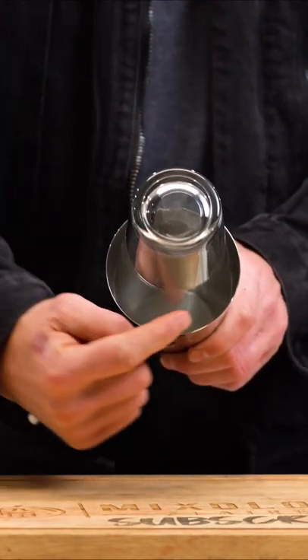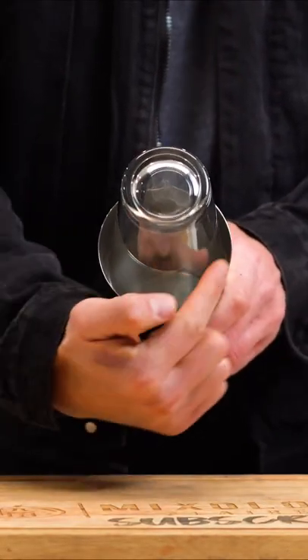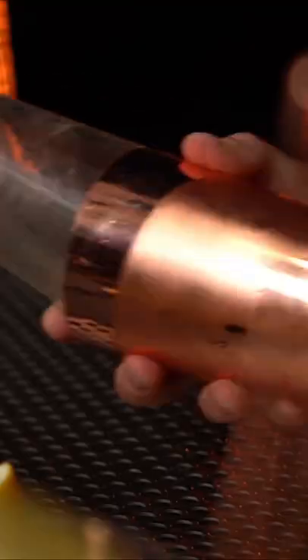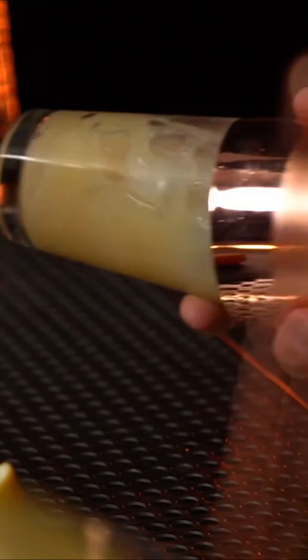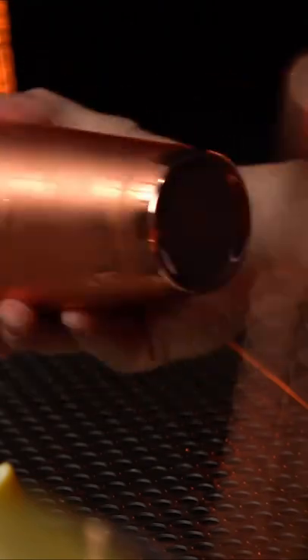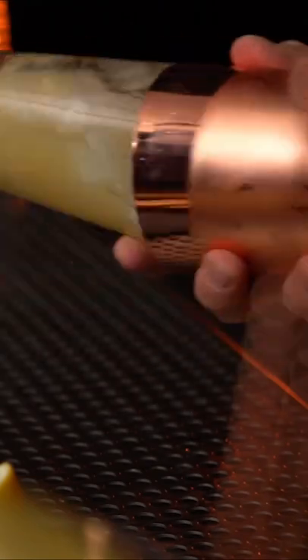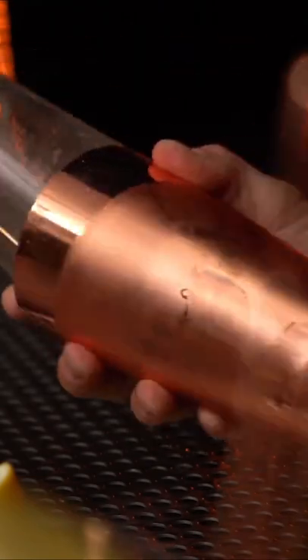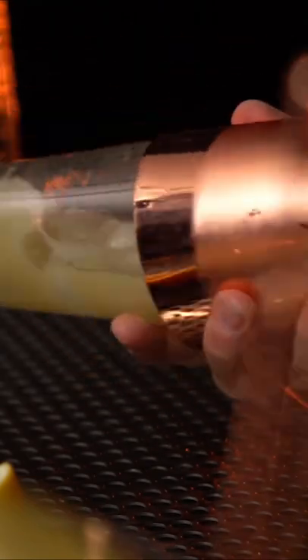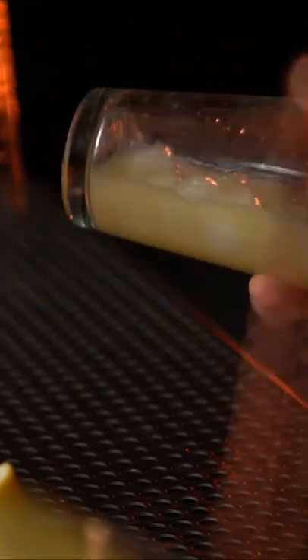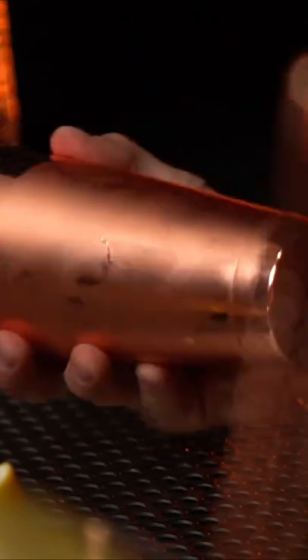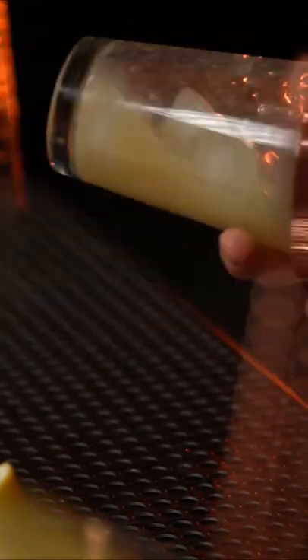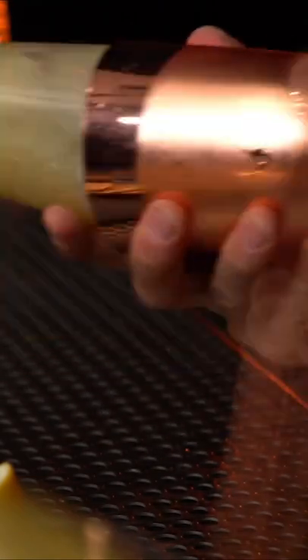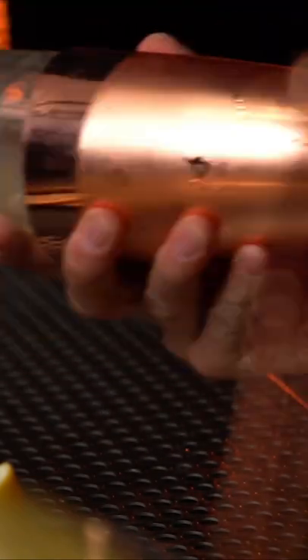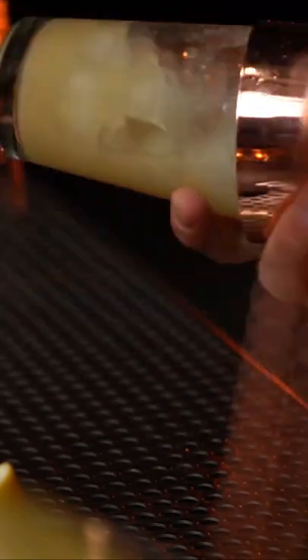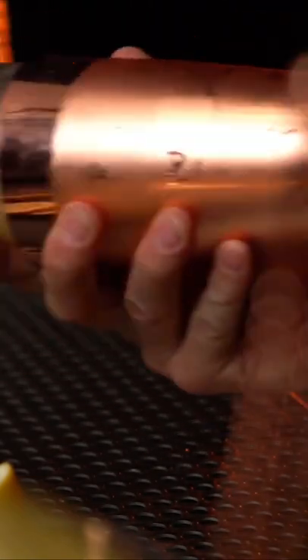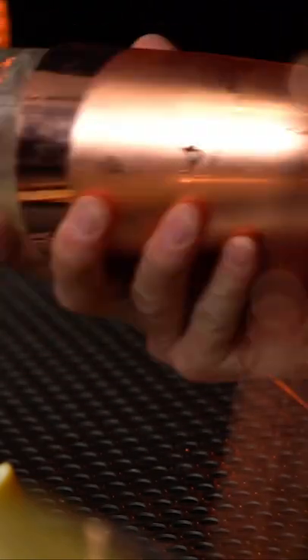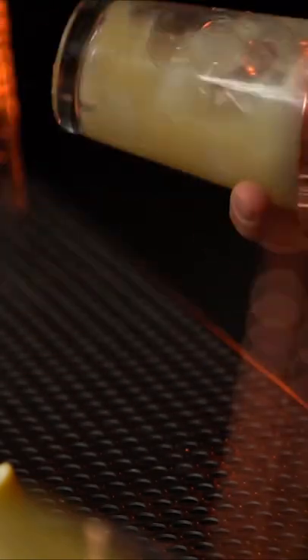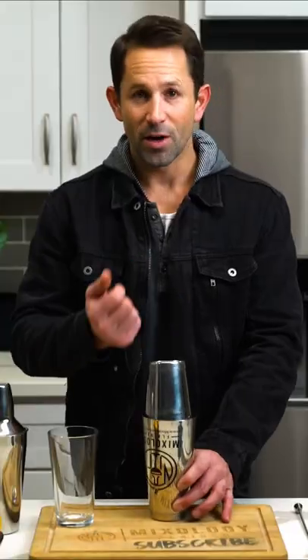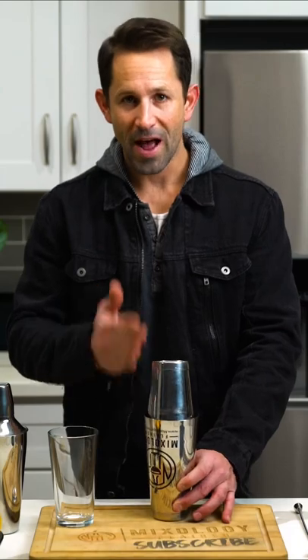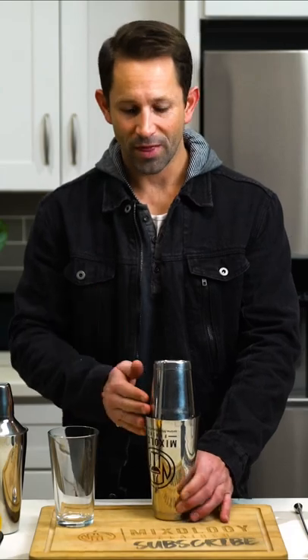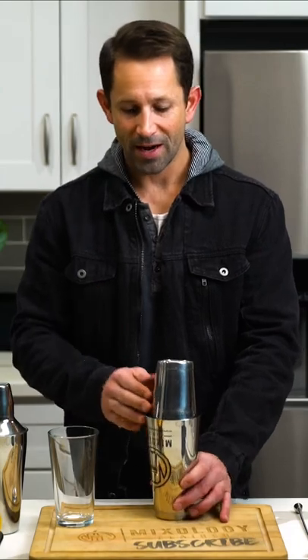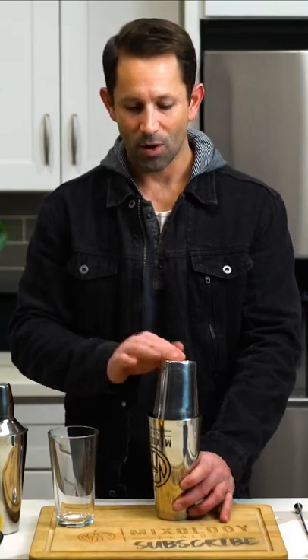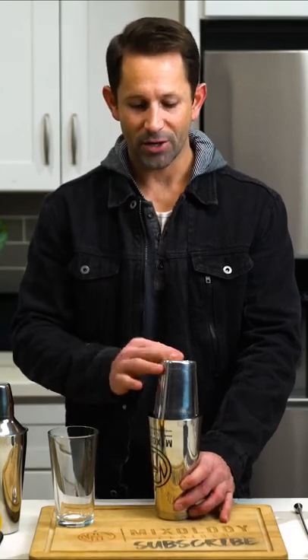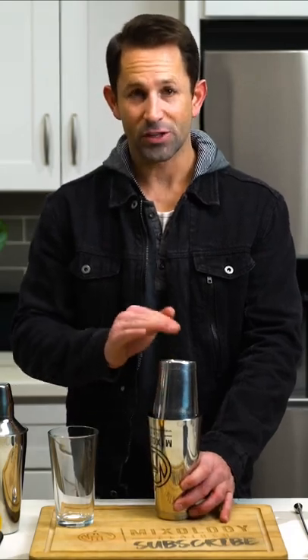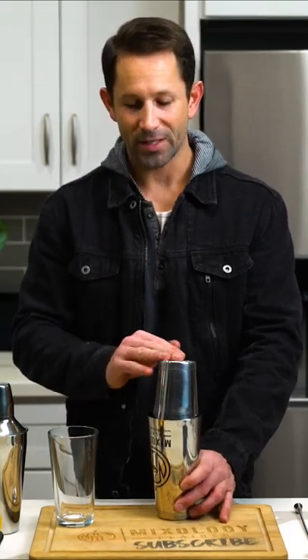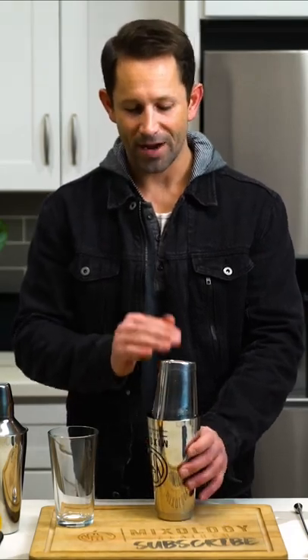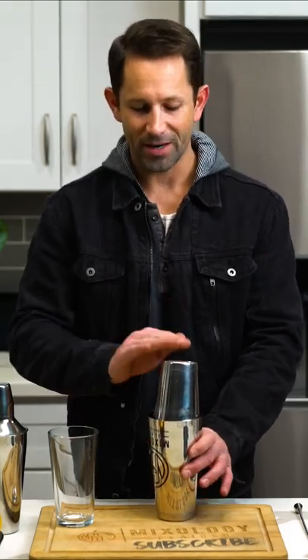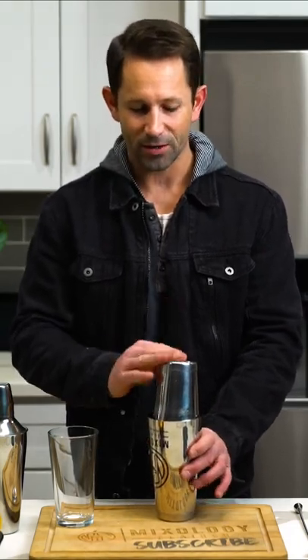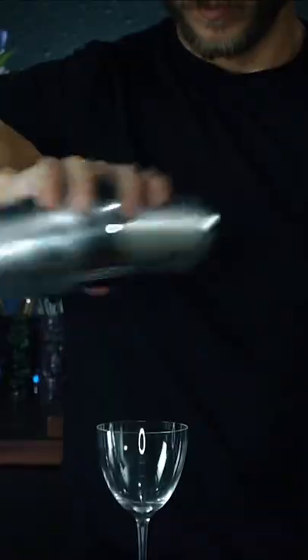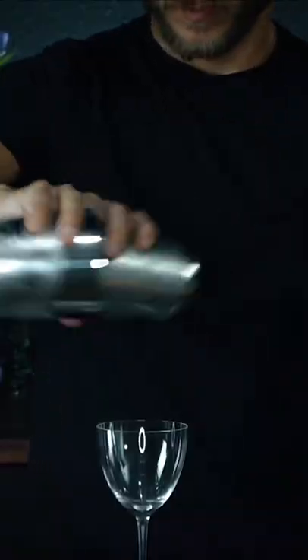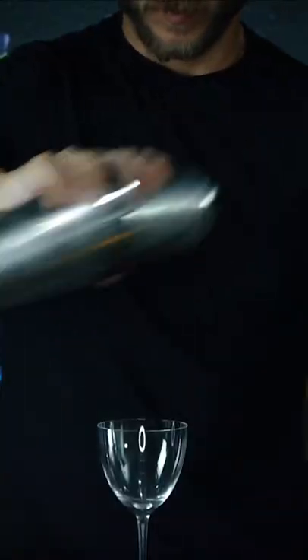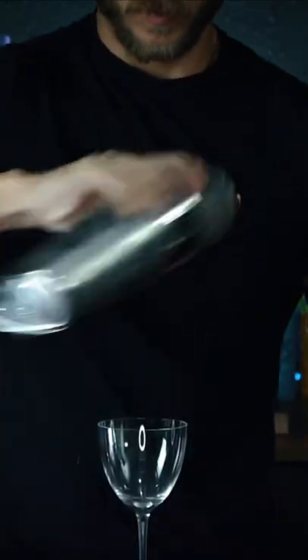But when you're making drinks for your friends or even cocktail videos at home, the glass is nice because you can see all of the ingredients inside. If you don't want to hassle with that and you want to make sure it's super tight and very sealed, use the tin on tin method.